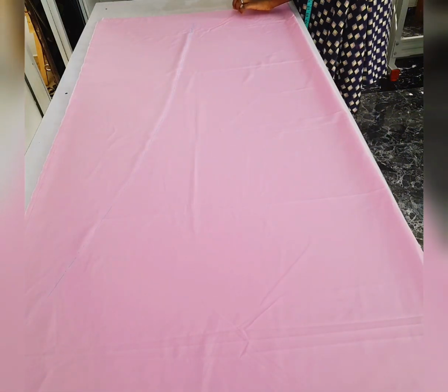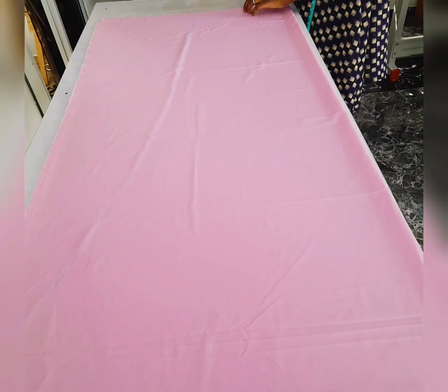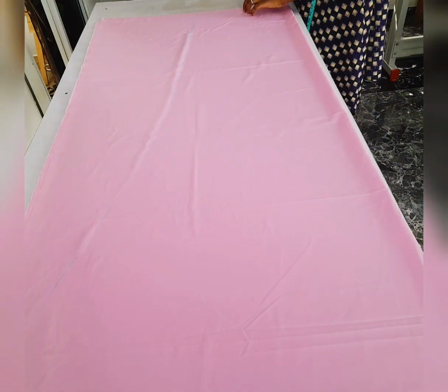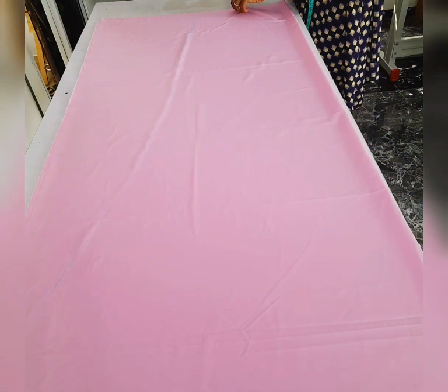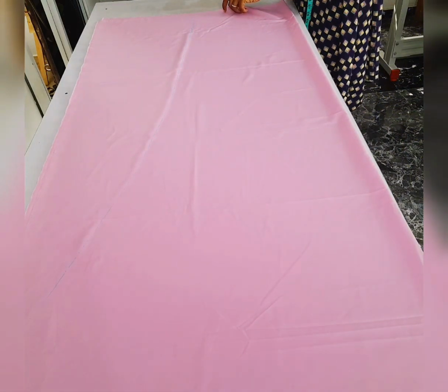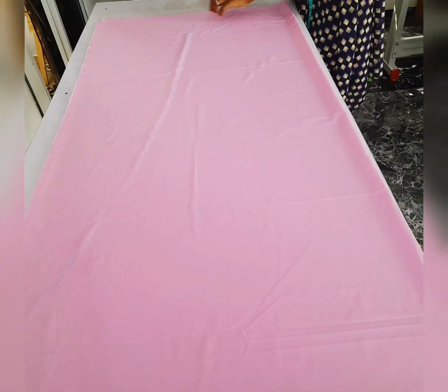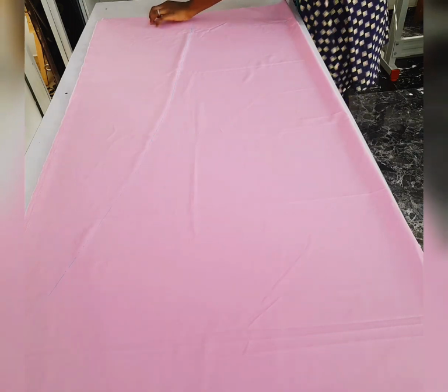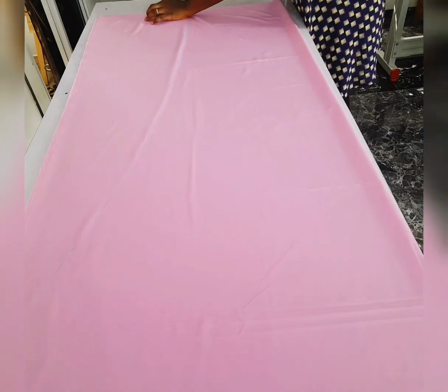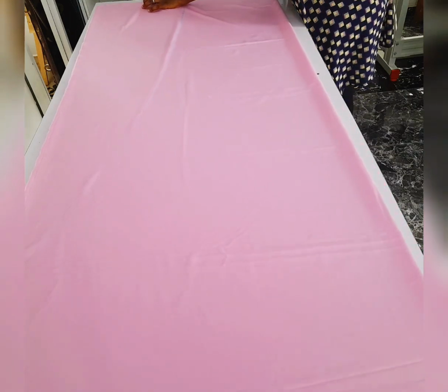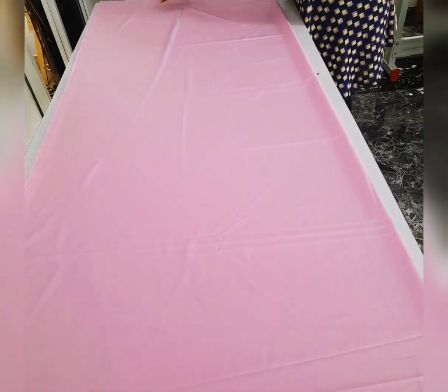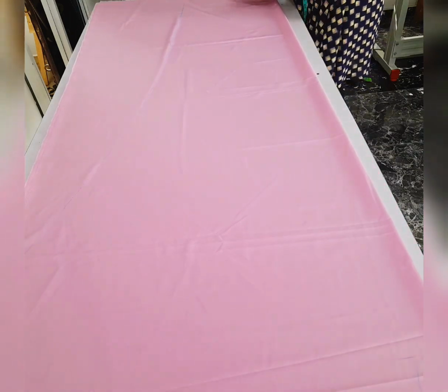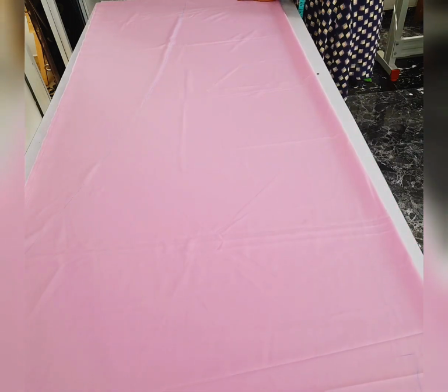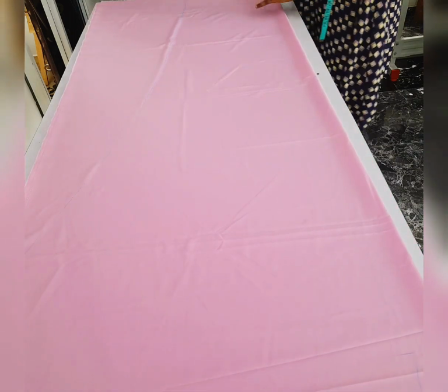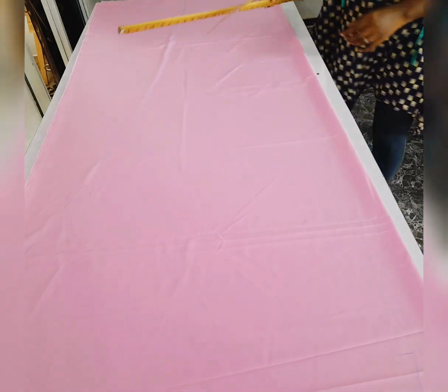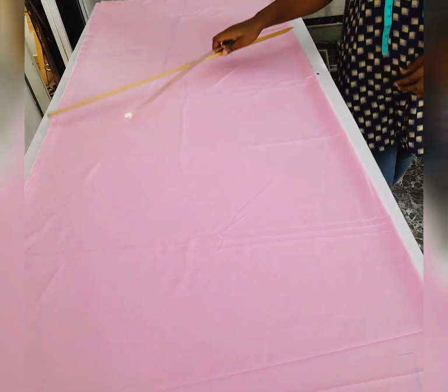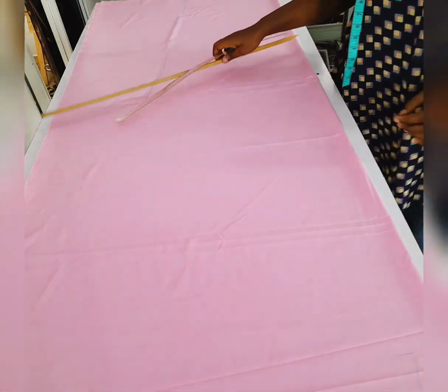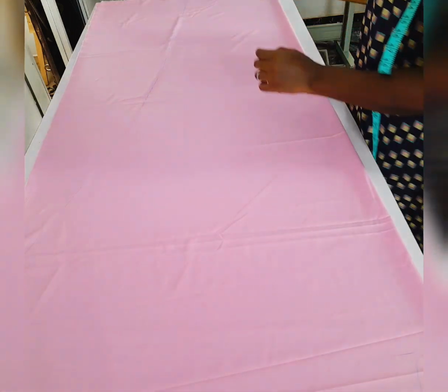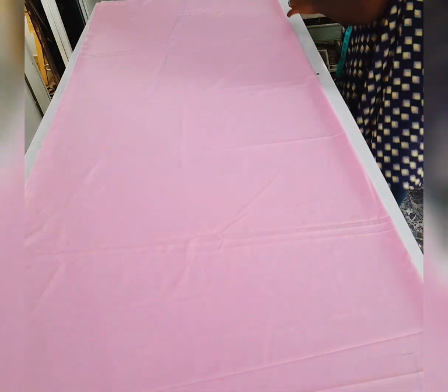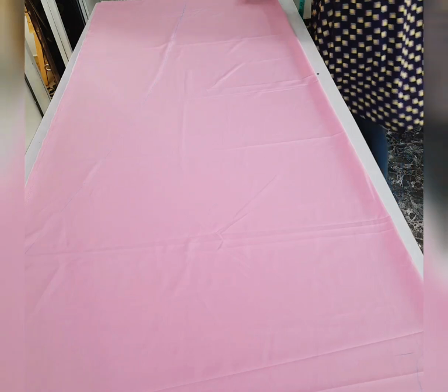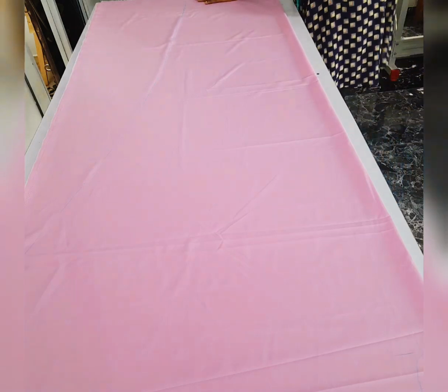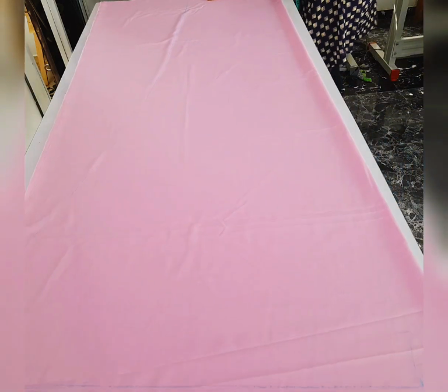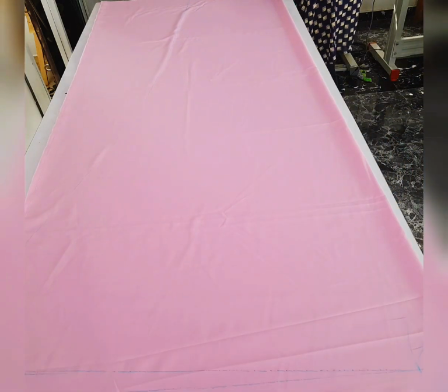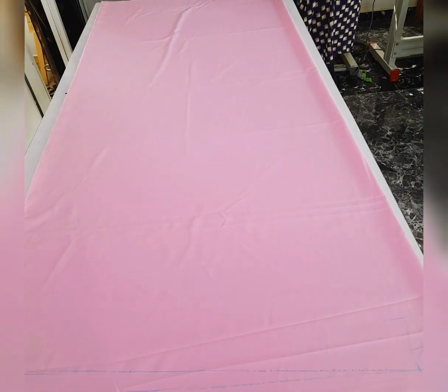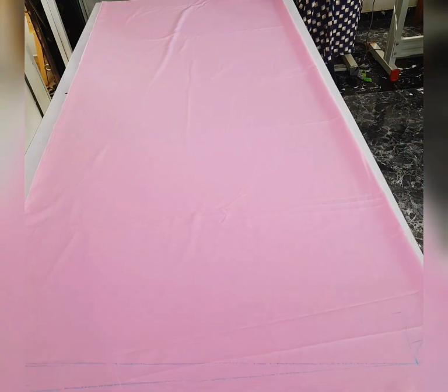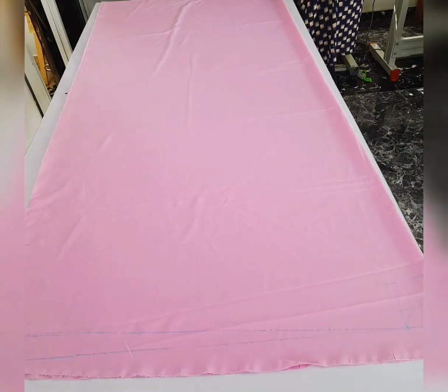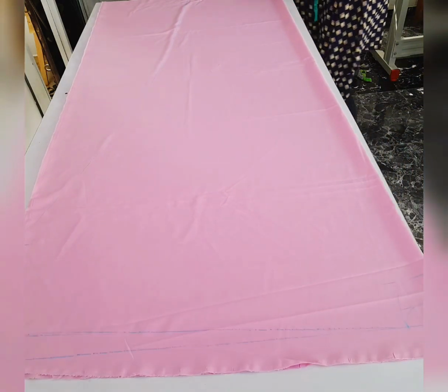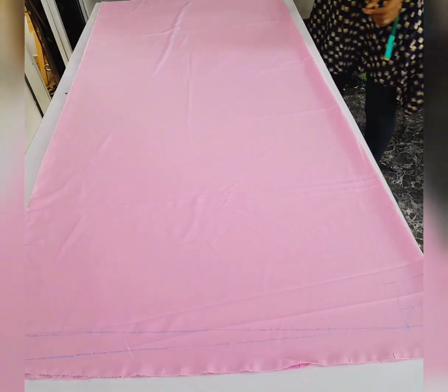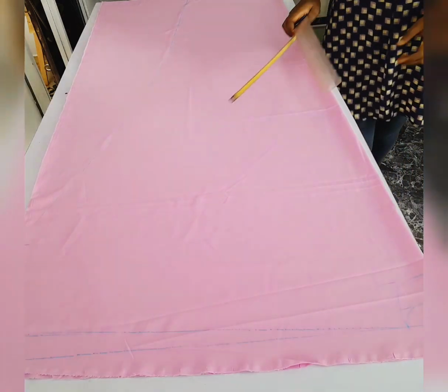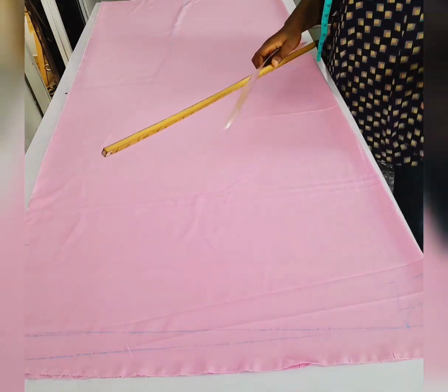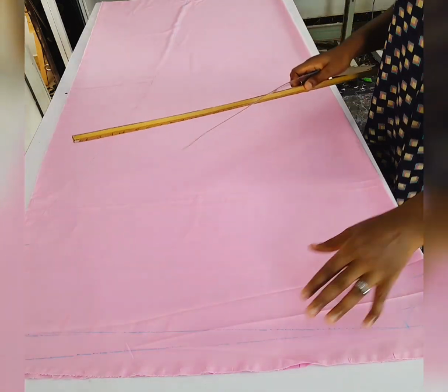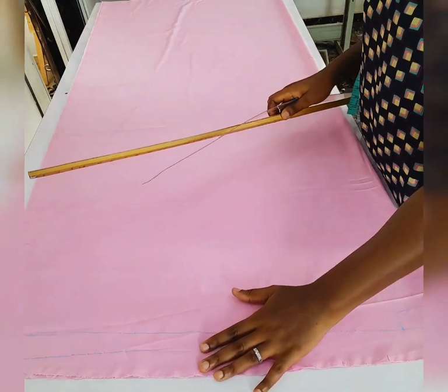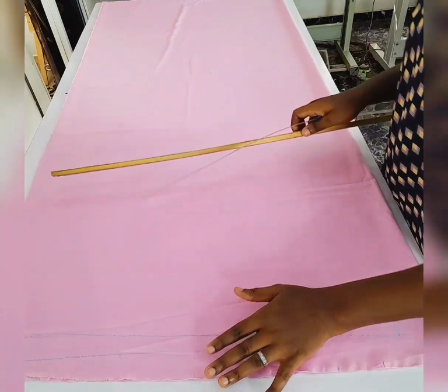I don't want it to be too wide around the hem area, that is why the shape is going to look like that.